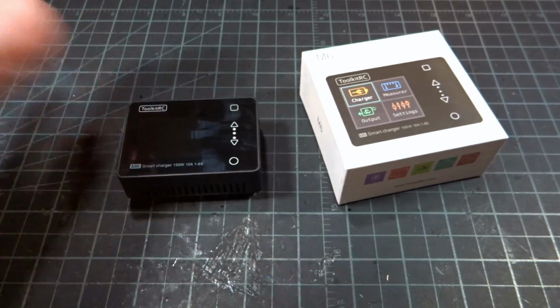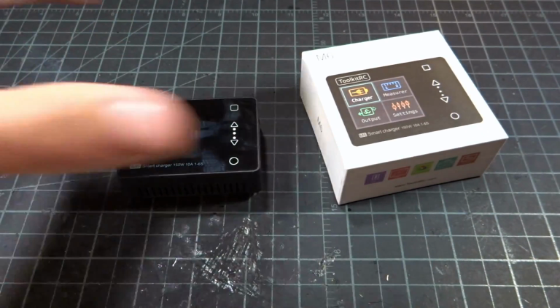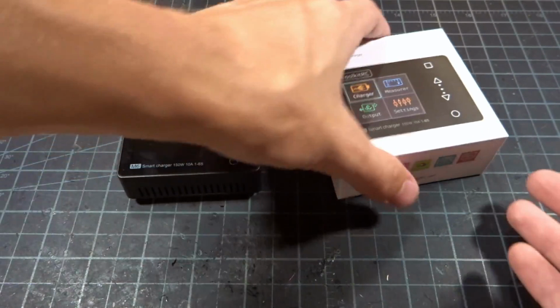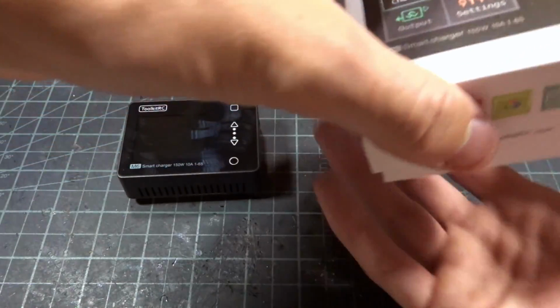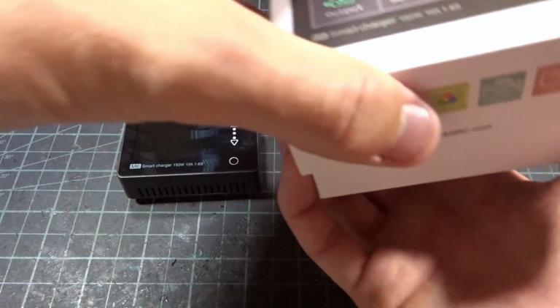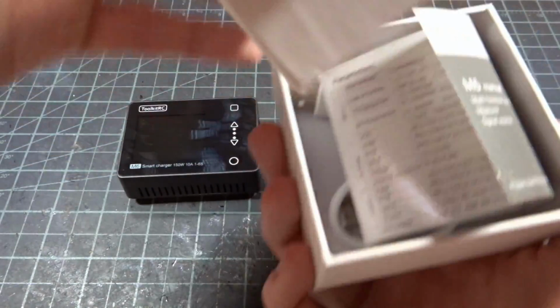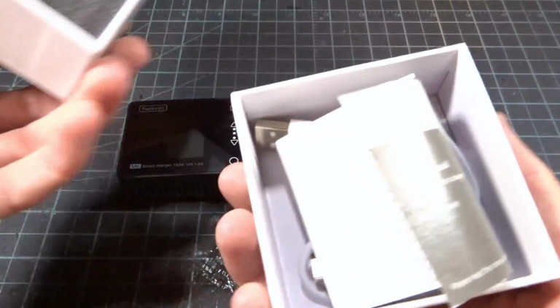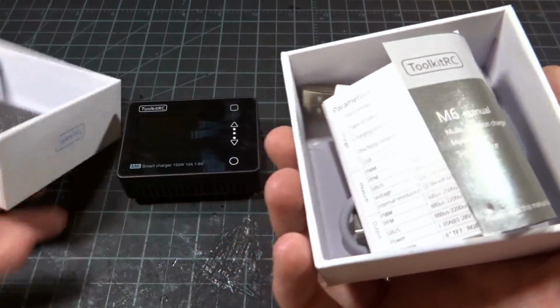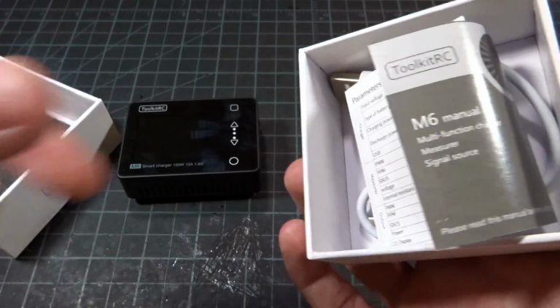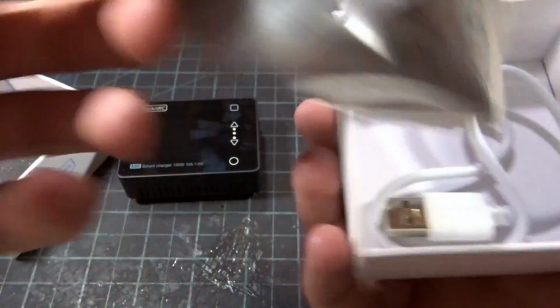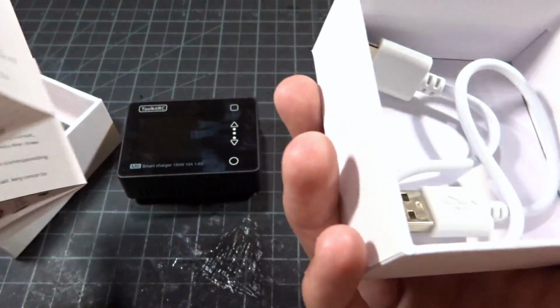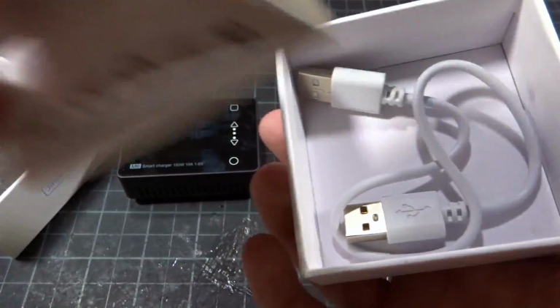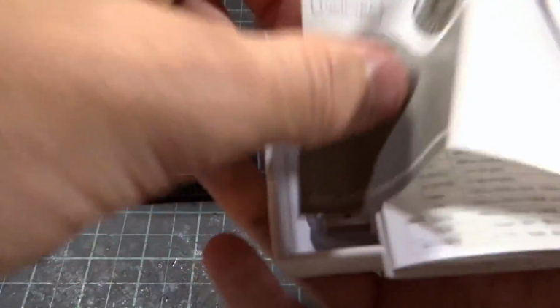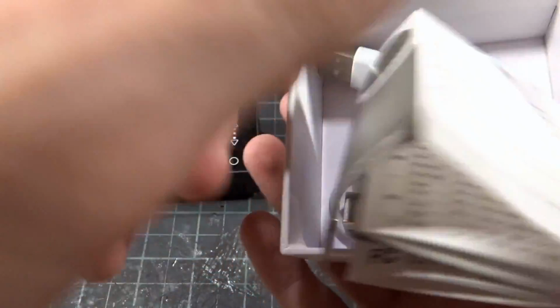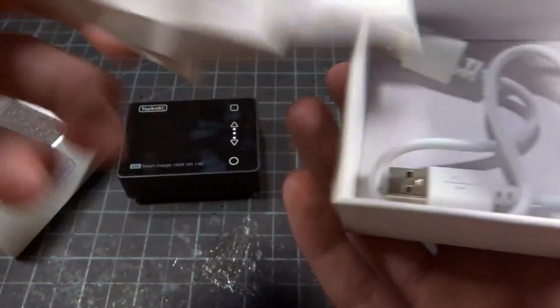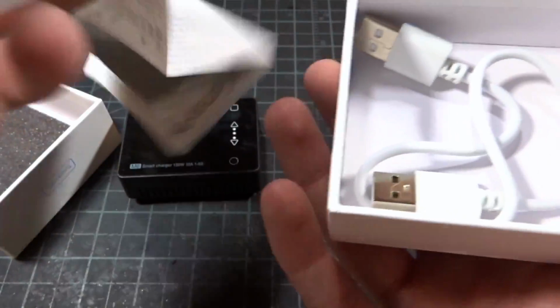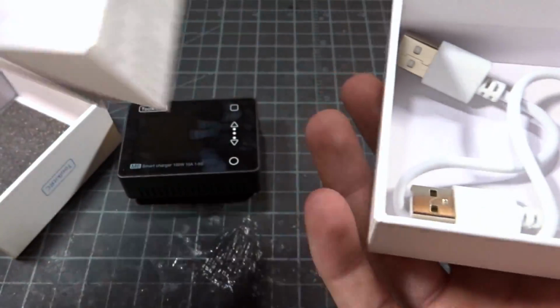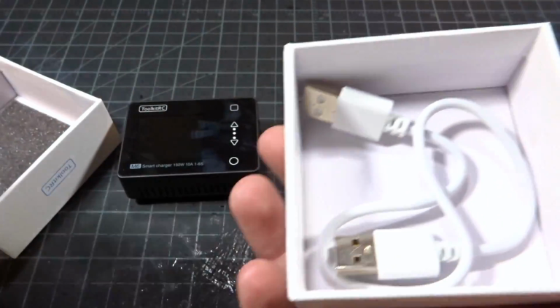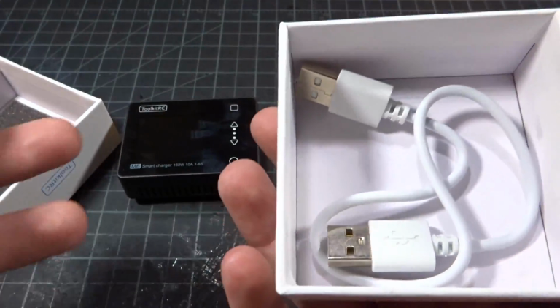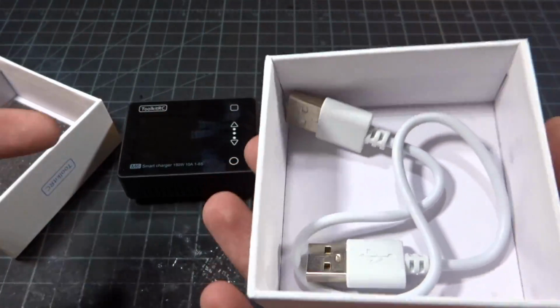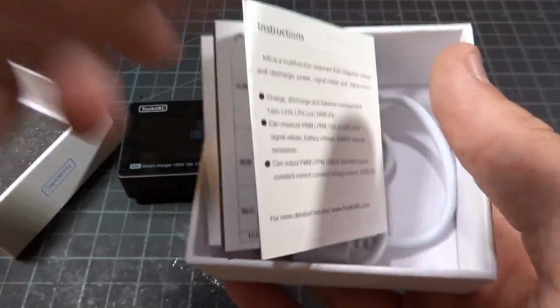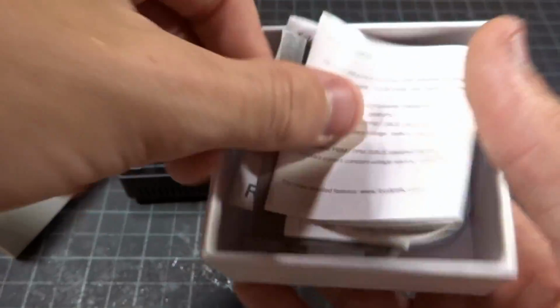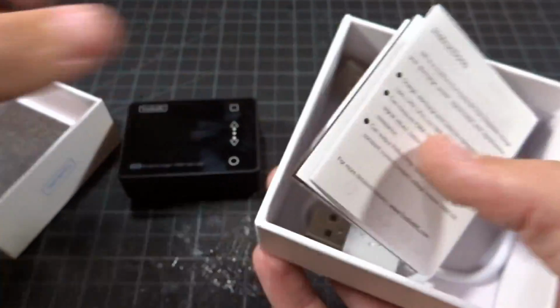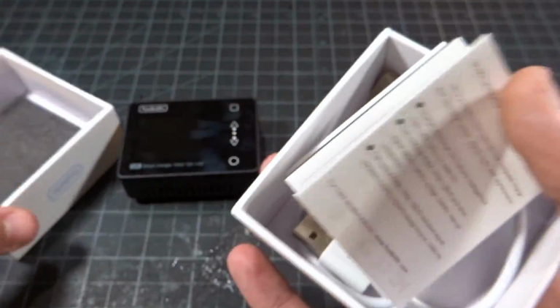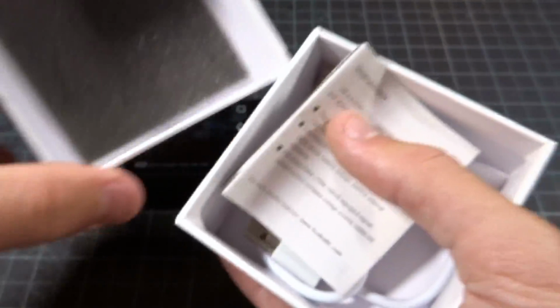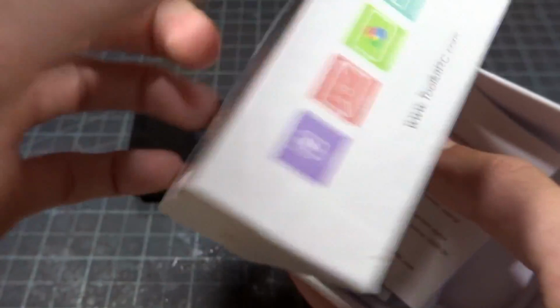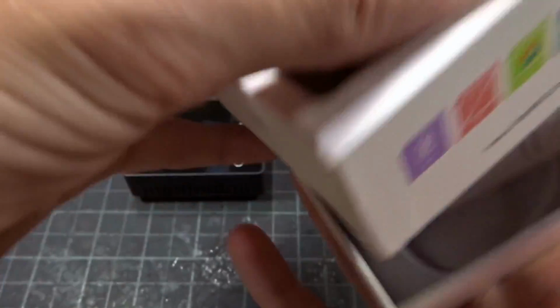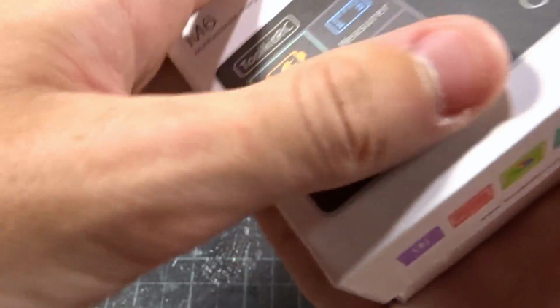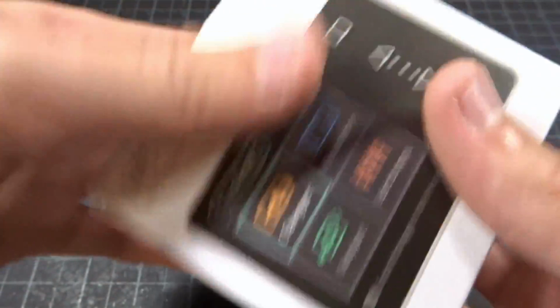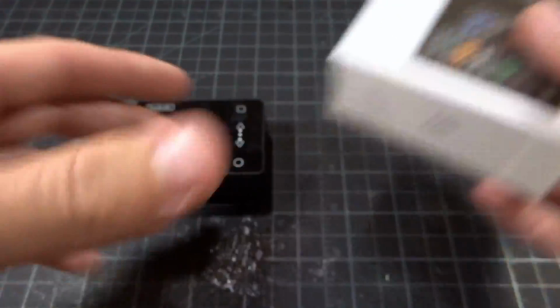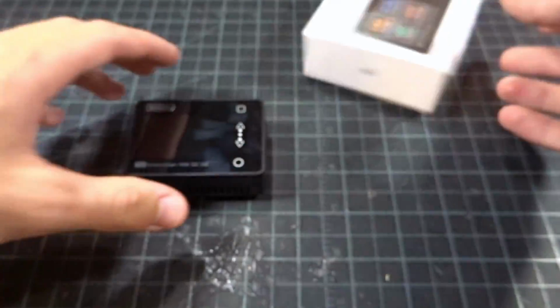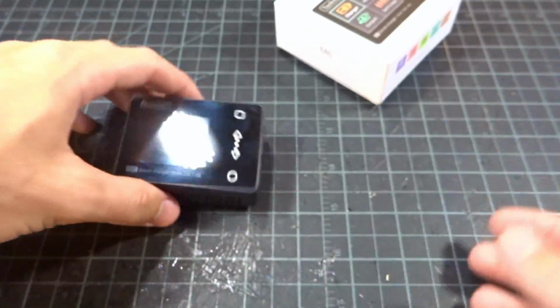So just real quick, what you get in the tiny little box is just a little instruction manual and a USB-to-USB cable. So that's pretty interesting. I don't have too many of those — you can find some use for that later.